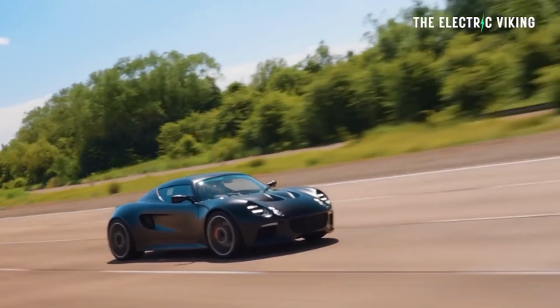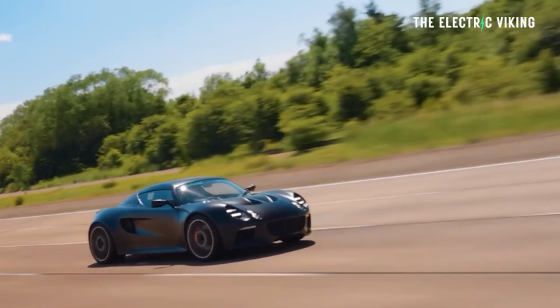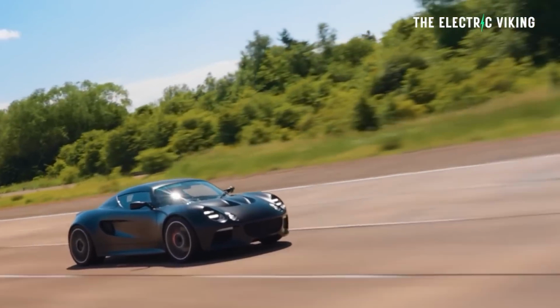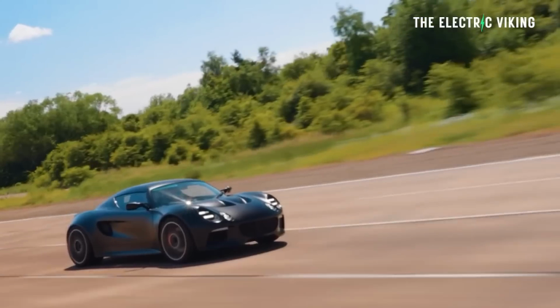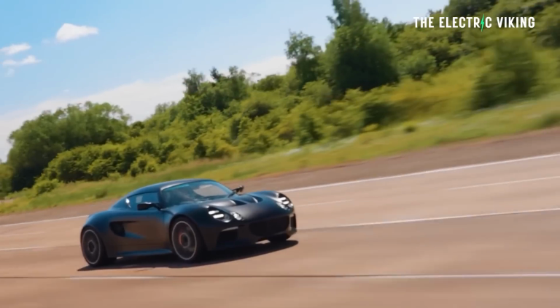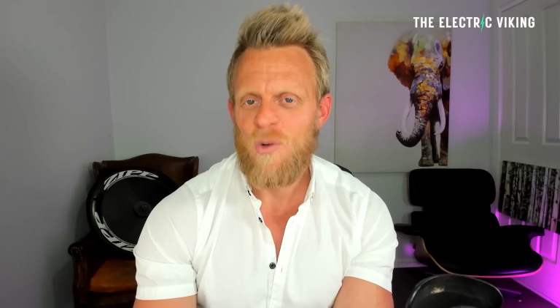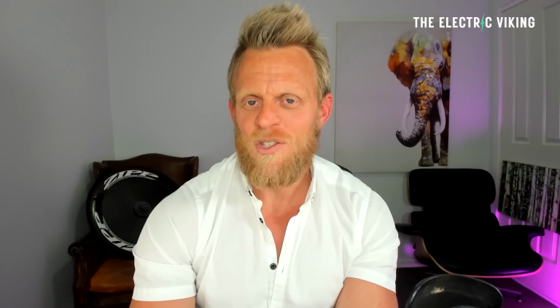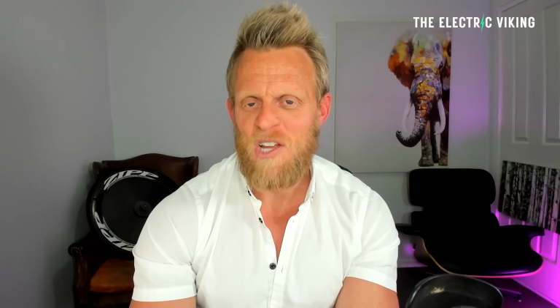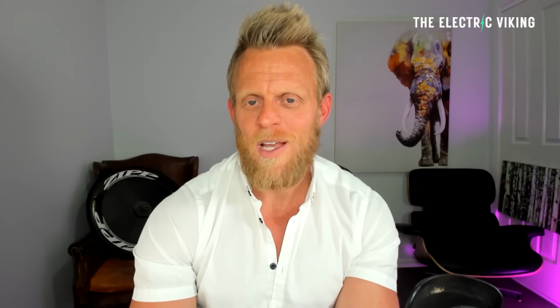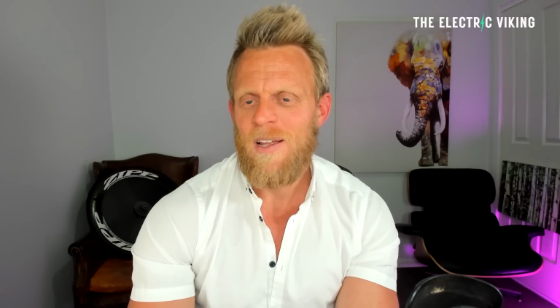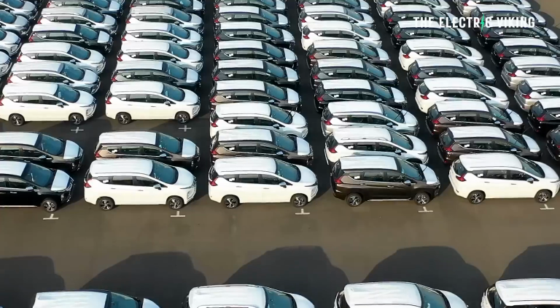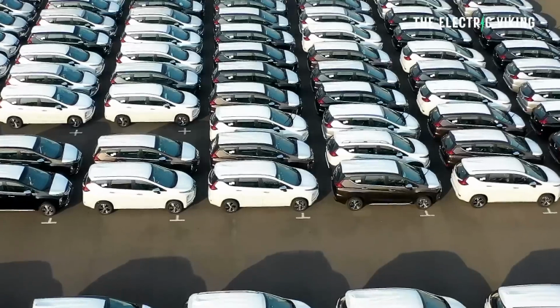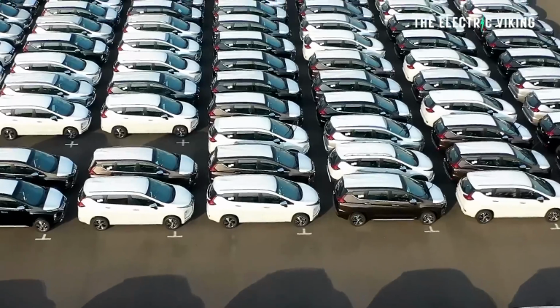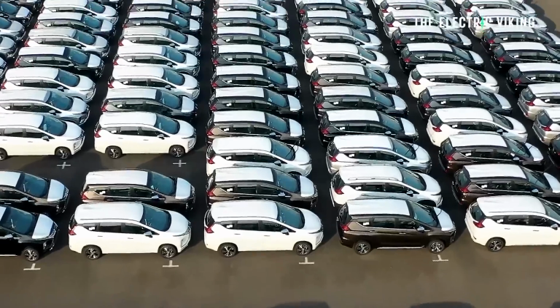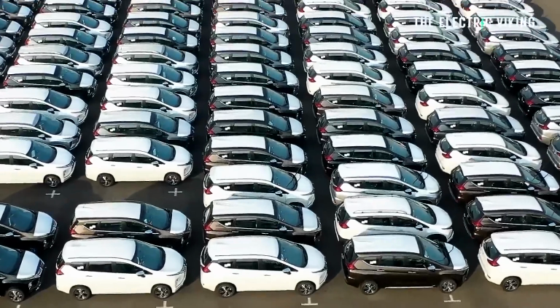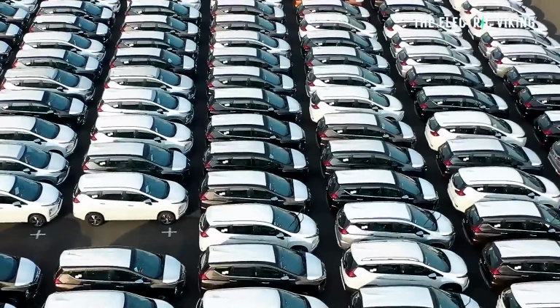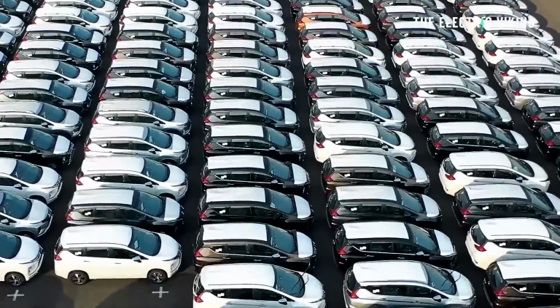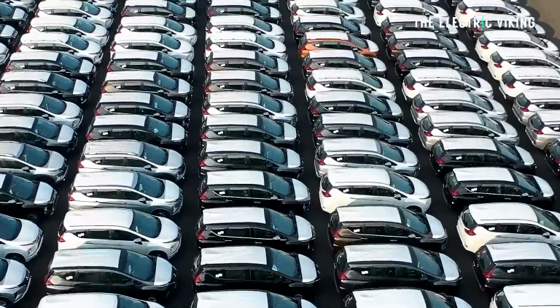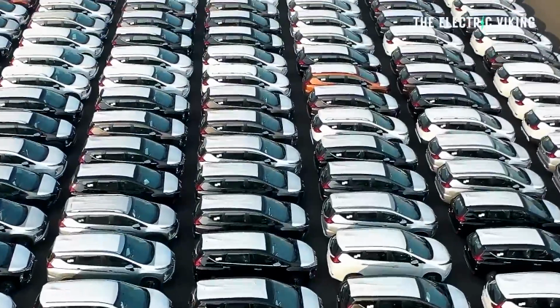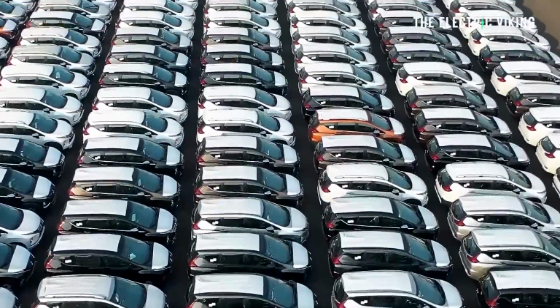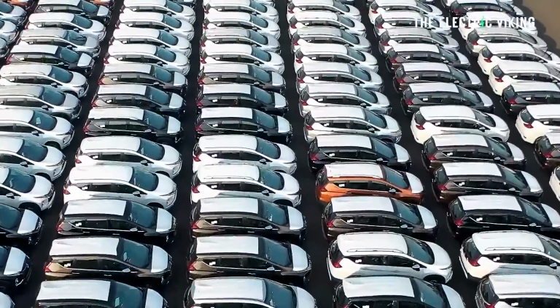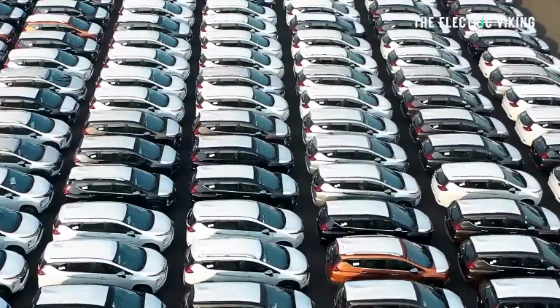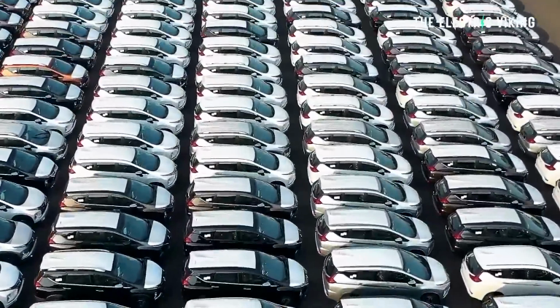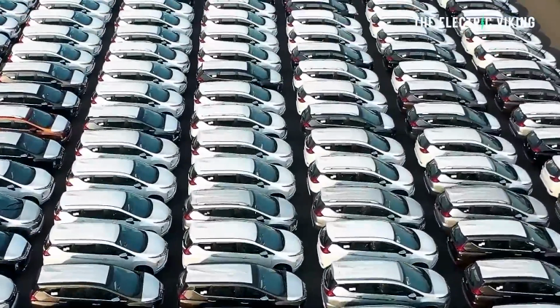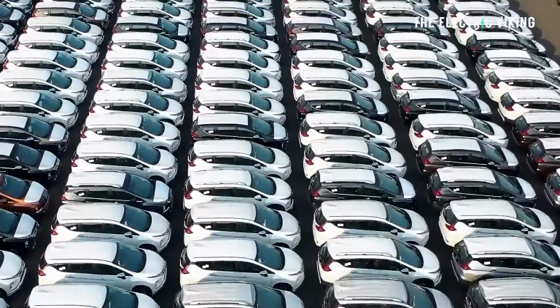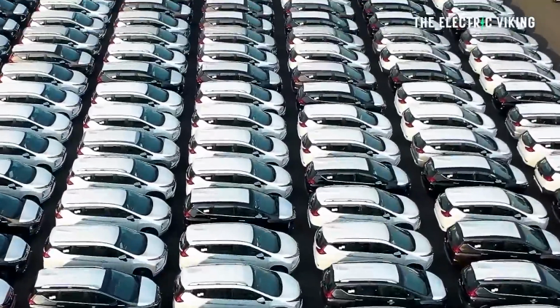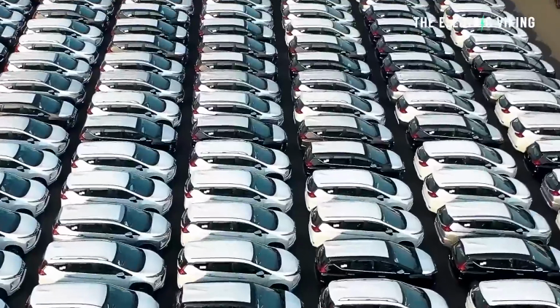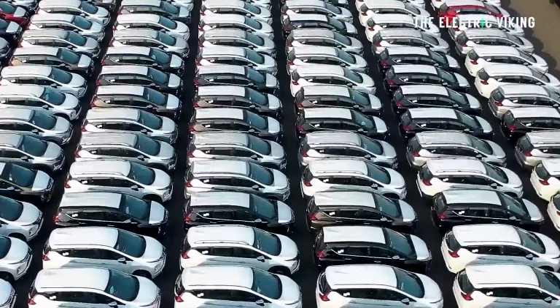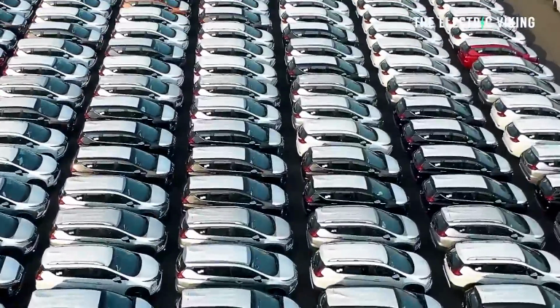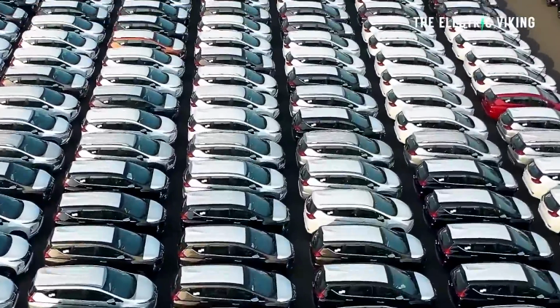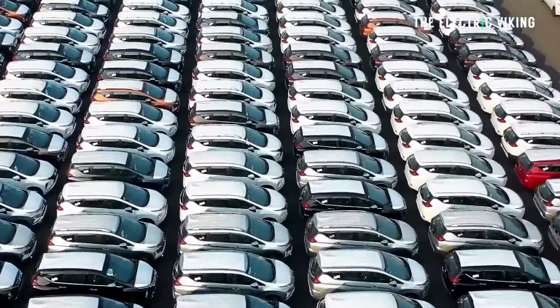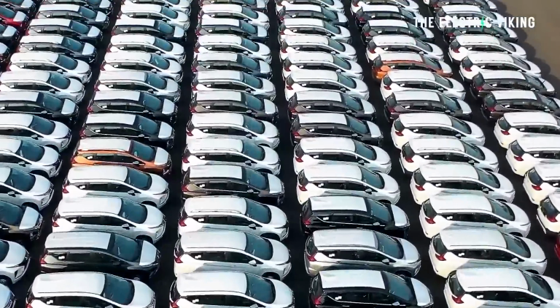That truly is game changing. I think the entire EV industry will hit these sort of numbers in five to ten years for most cars that we buy. So that's what we've got to look forward to.